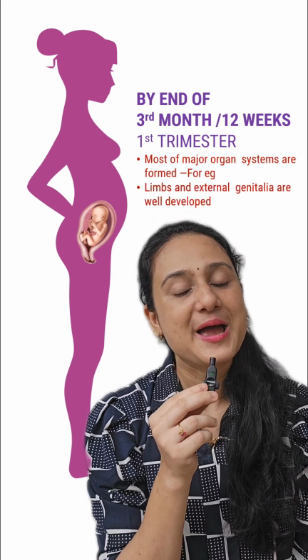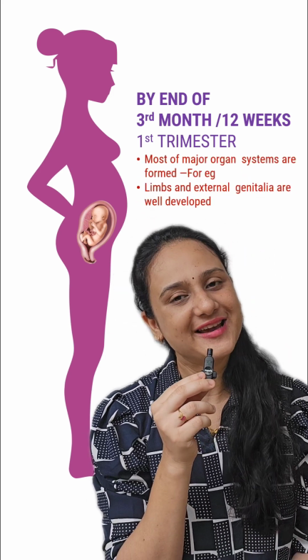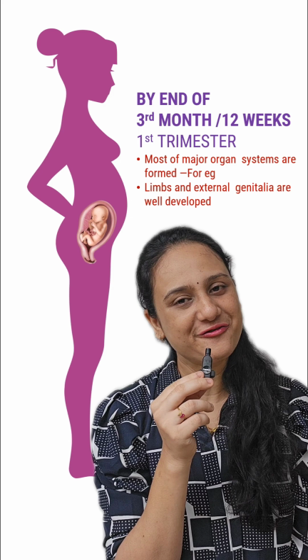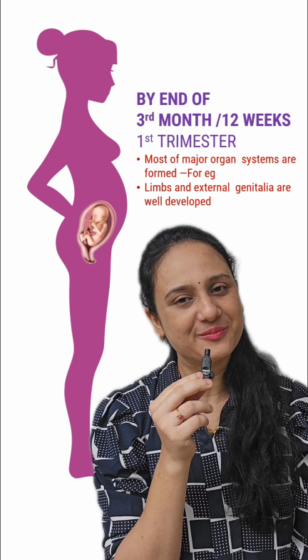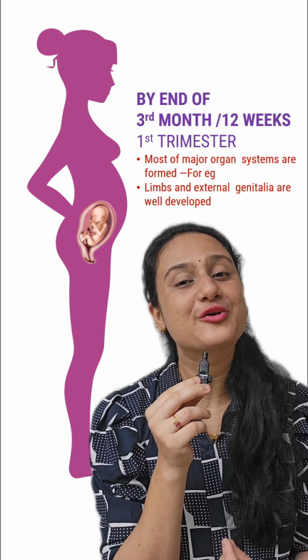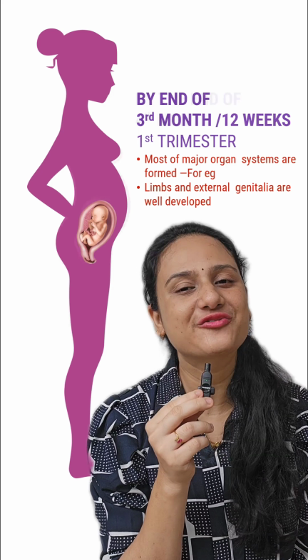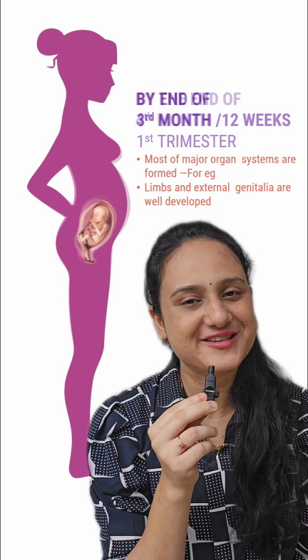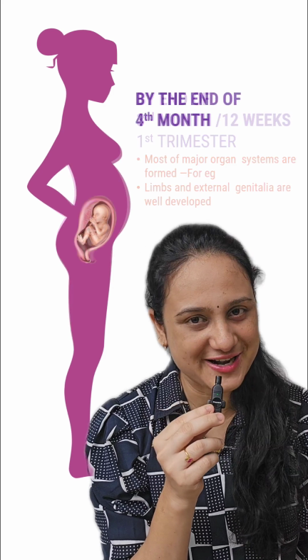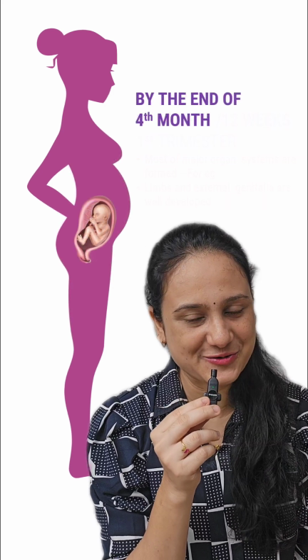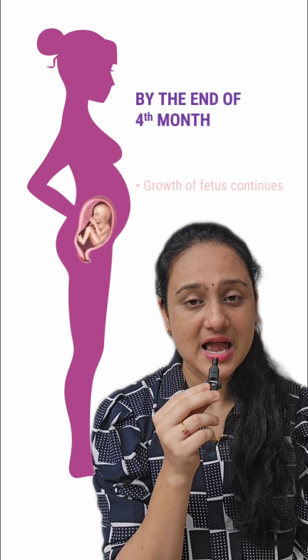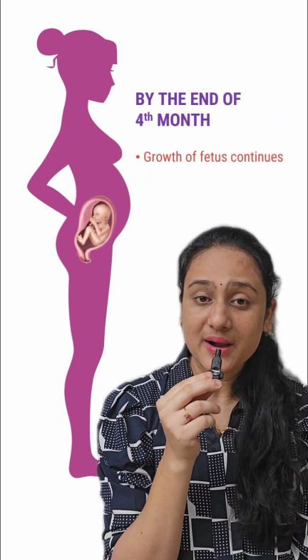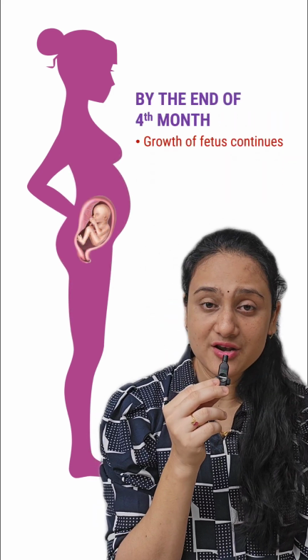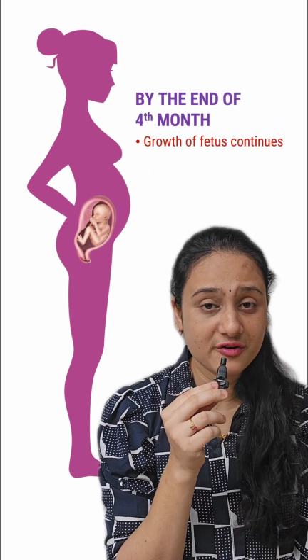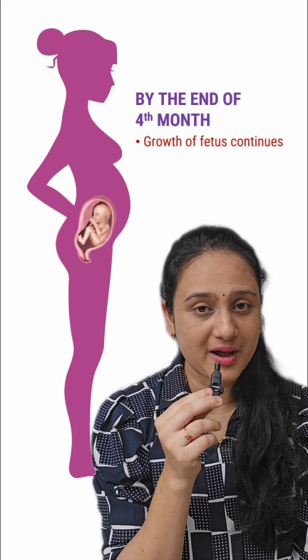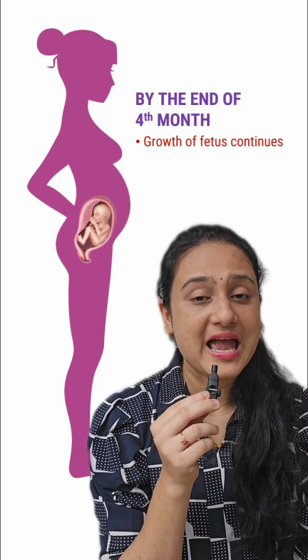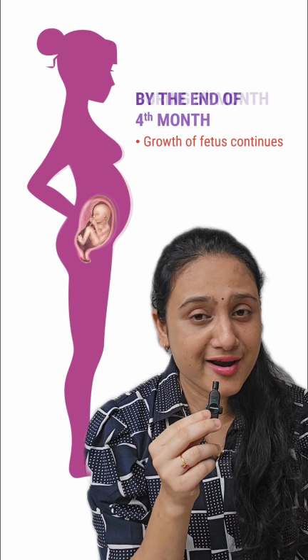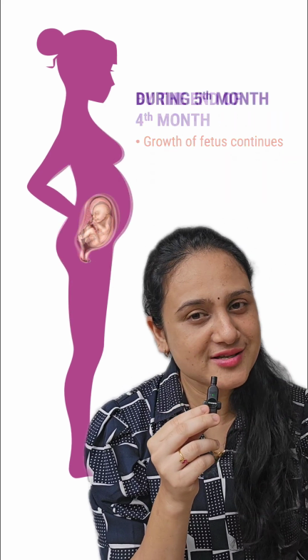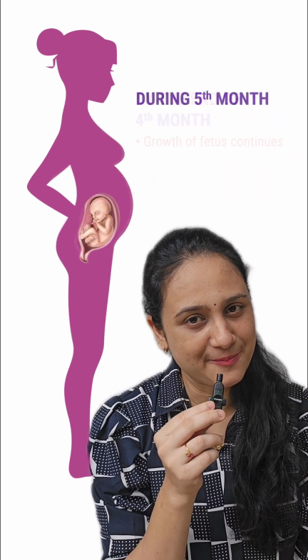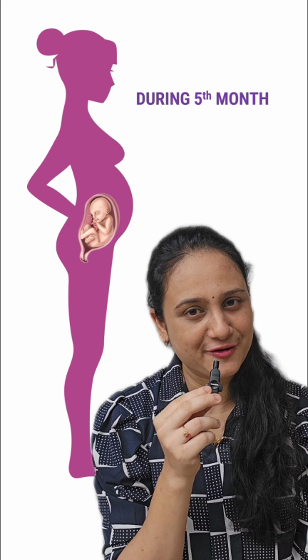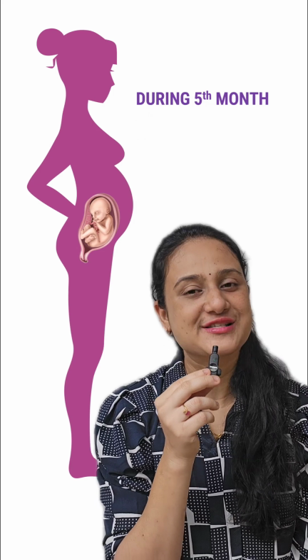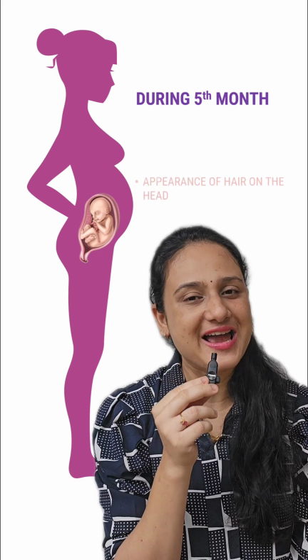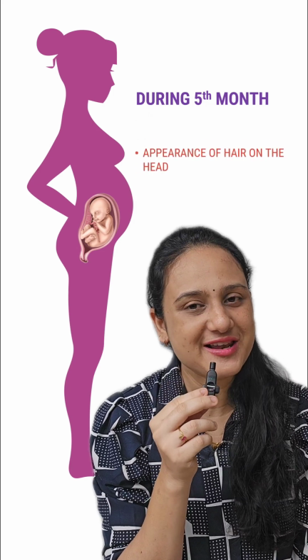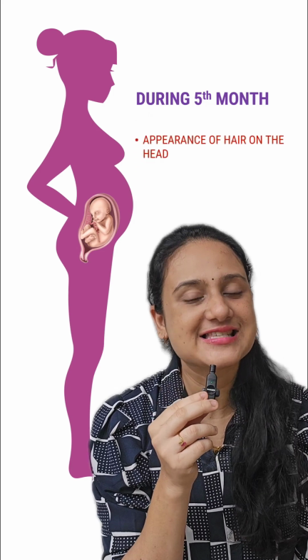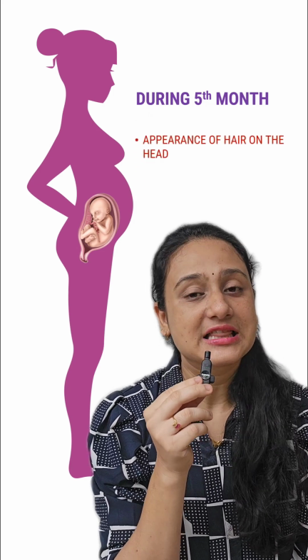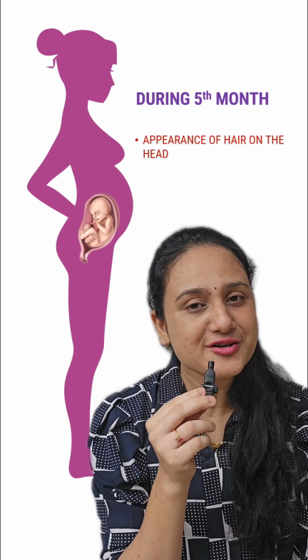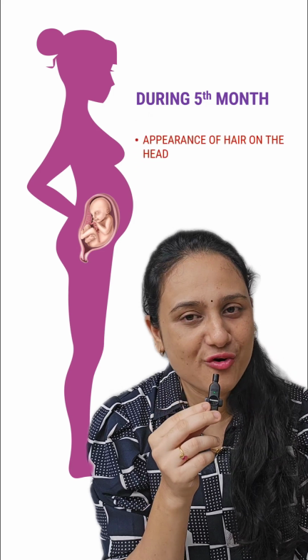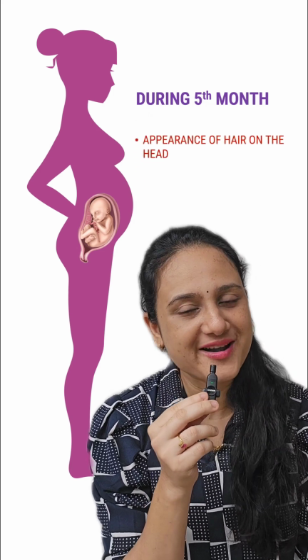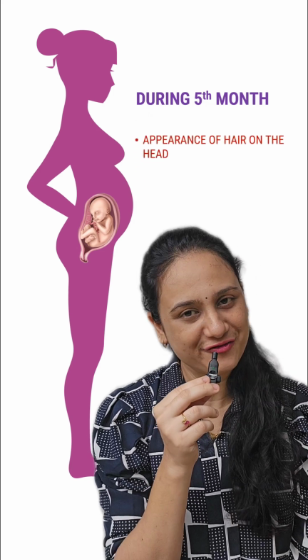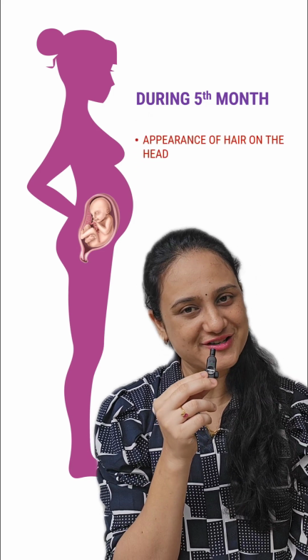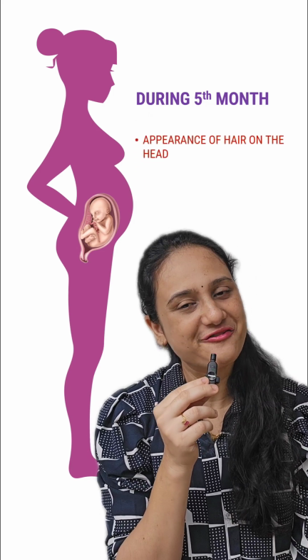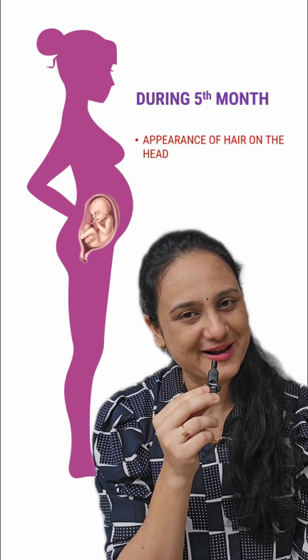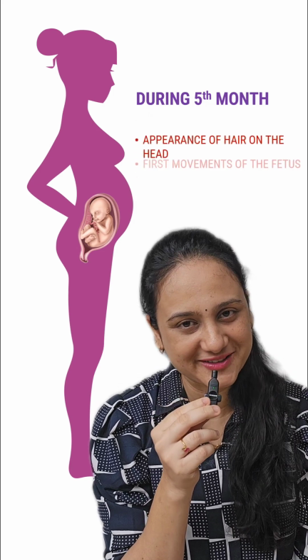By the end of the 4th month, growth of the fetus continues. By the end of the 5th month, hairs on the scalp appear, and the first movements of the fetus are felt by the mother.